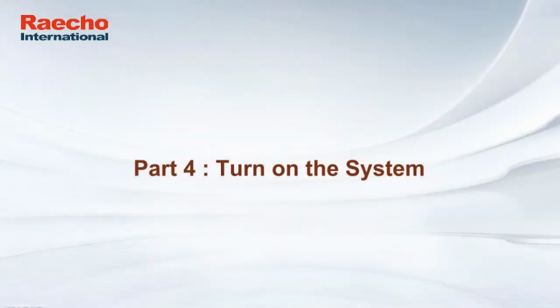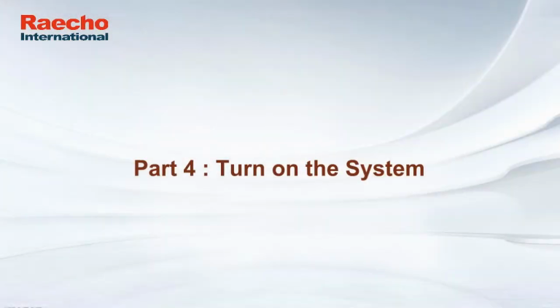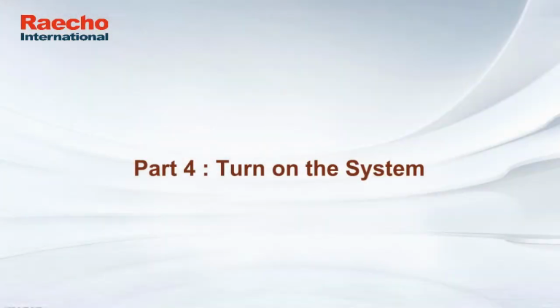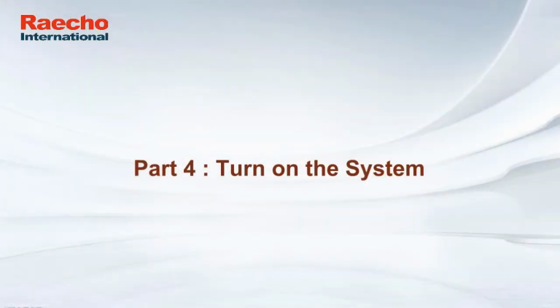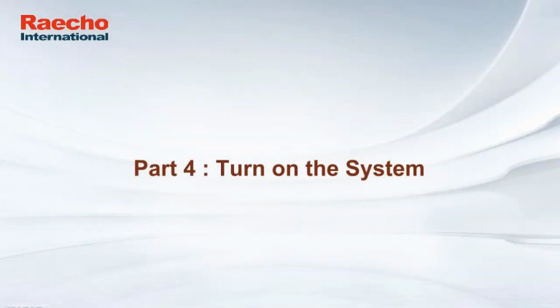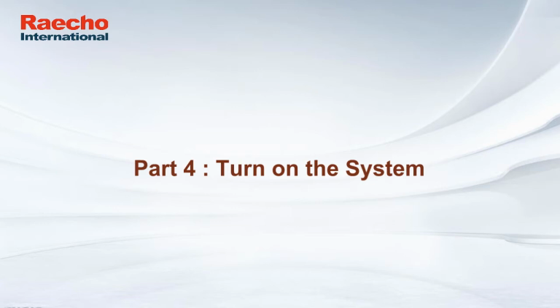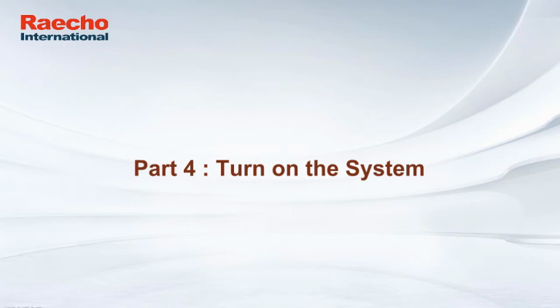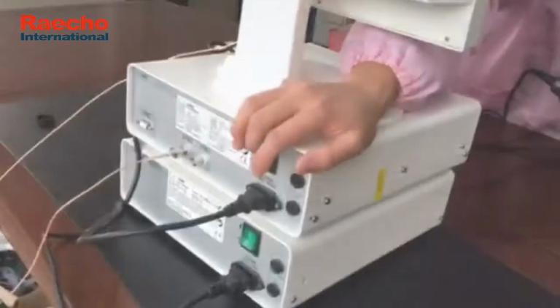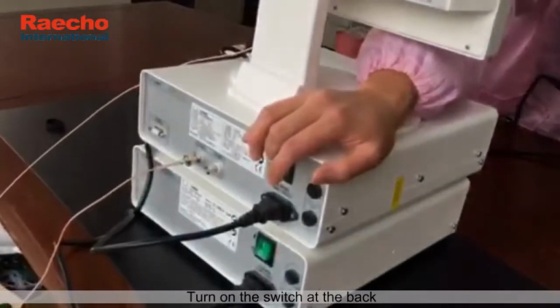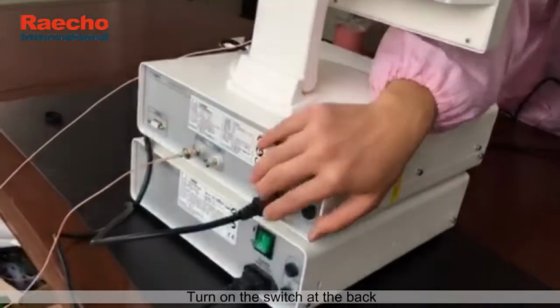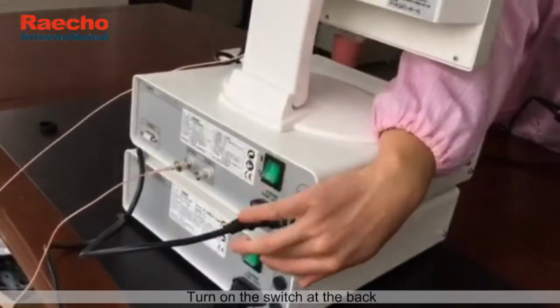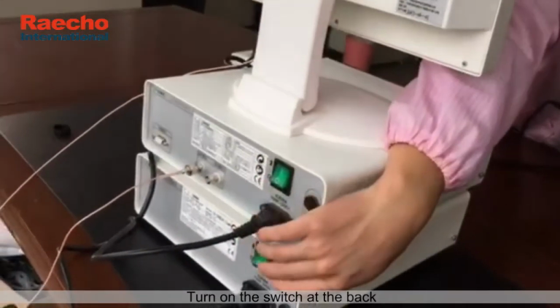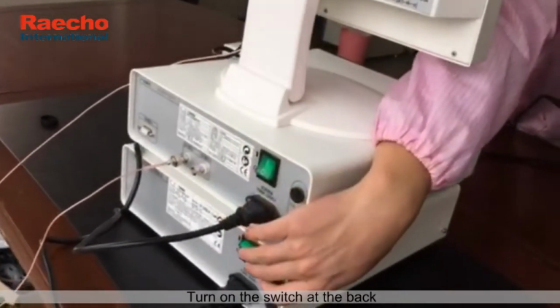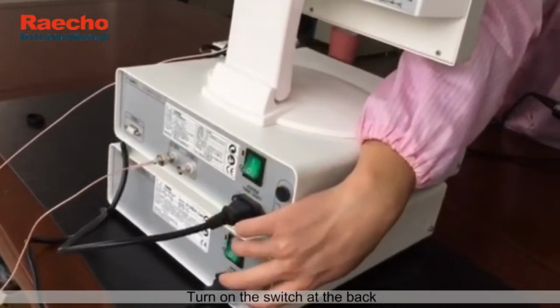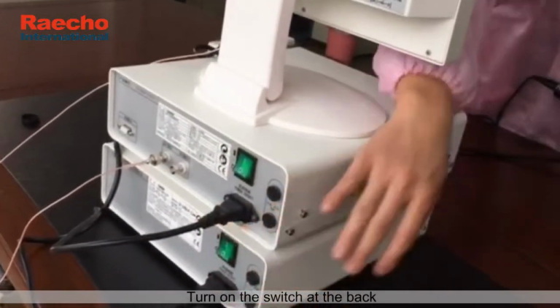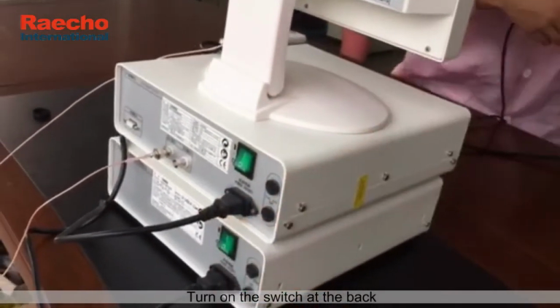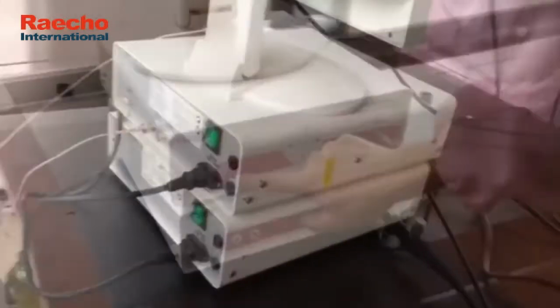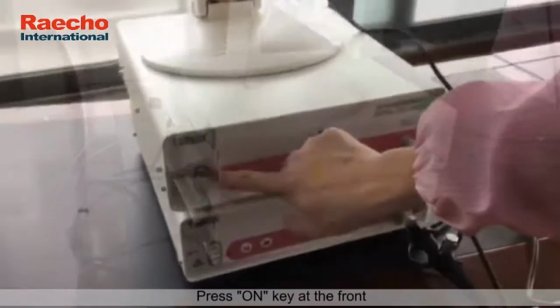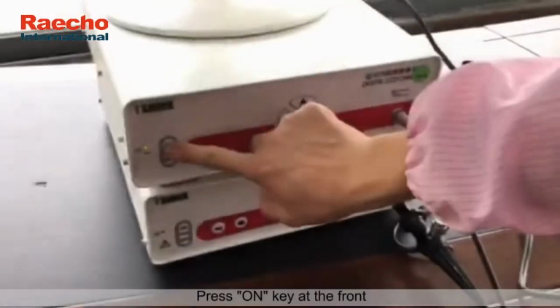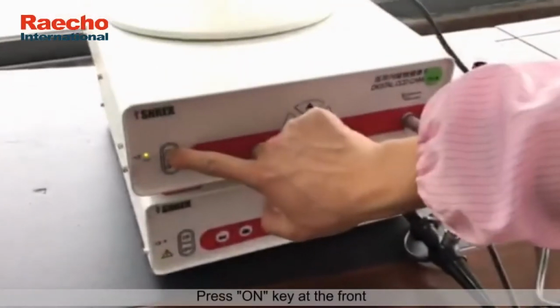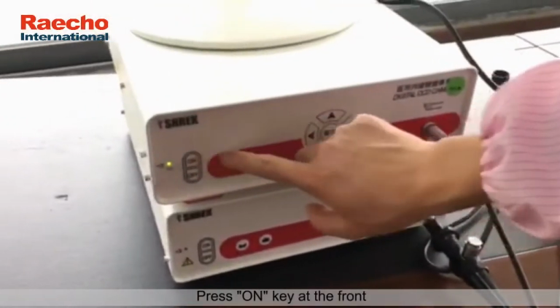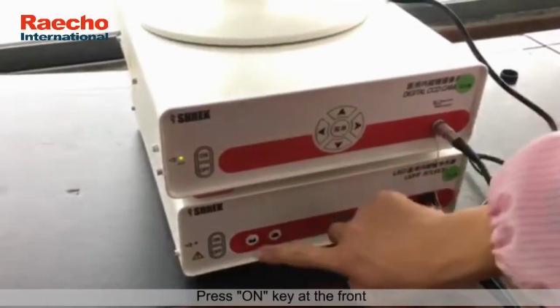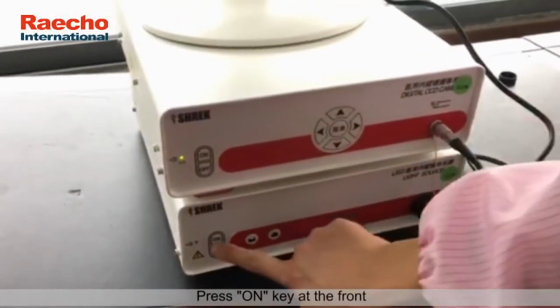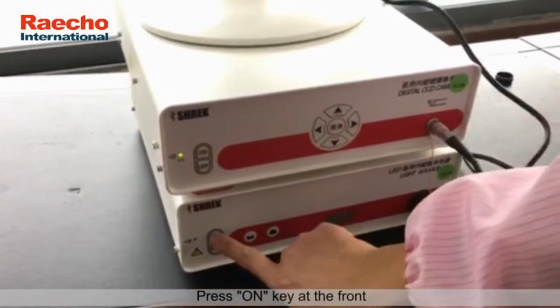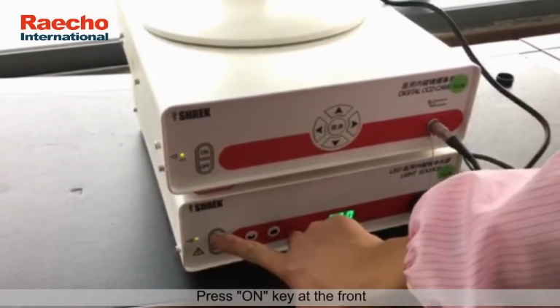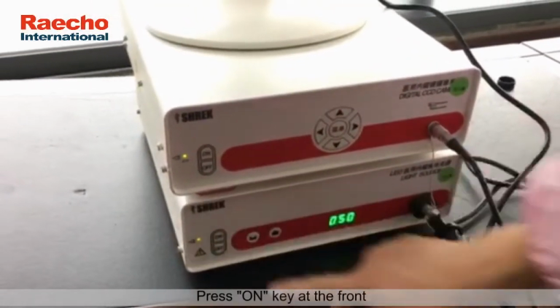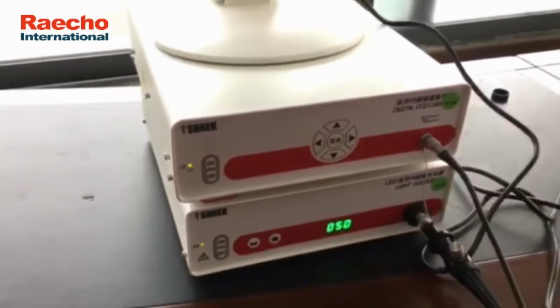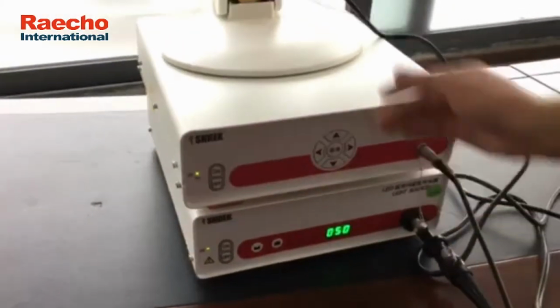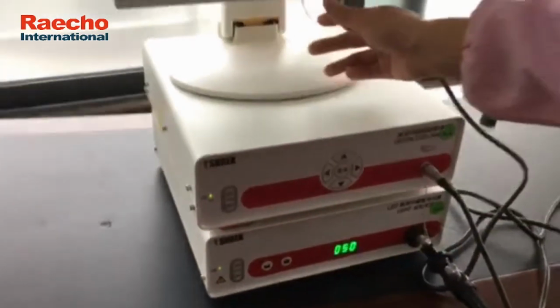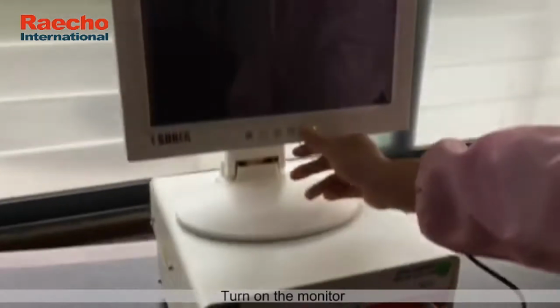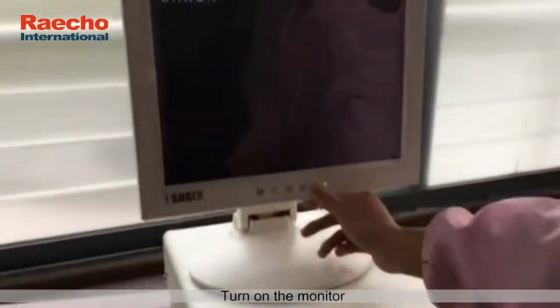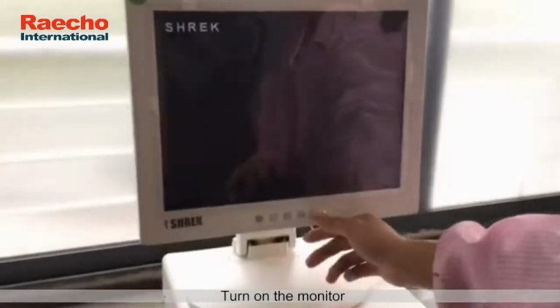Part 4: turn on the system. Turn on the switch at the back, then press the on key at the front. Turn on the monitor.